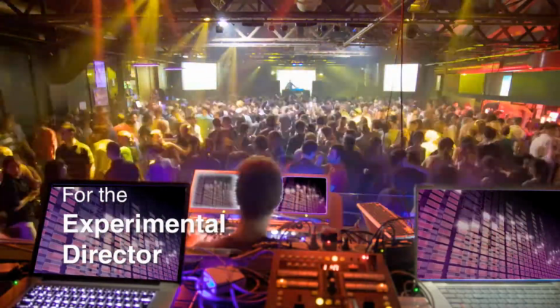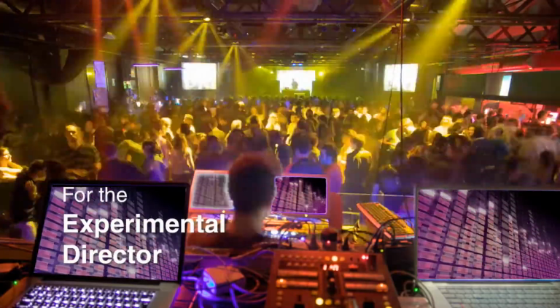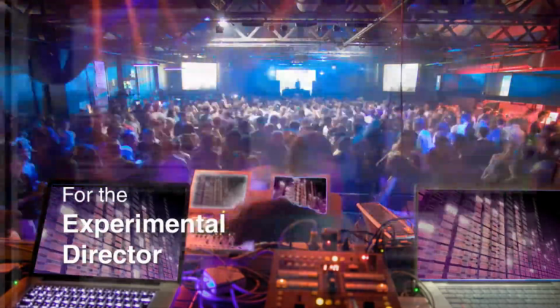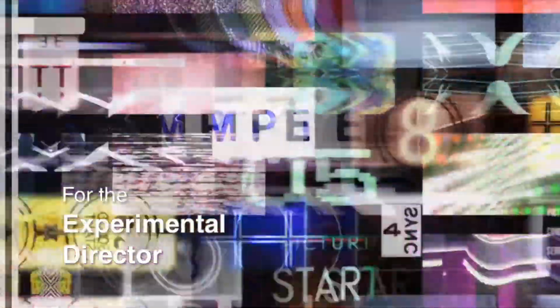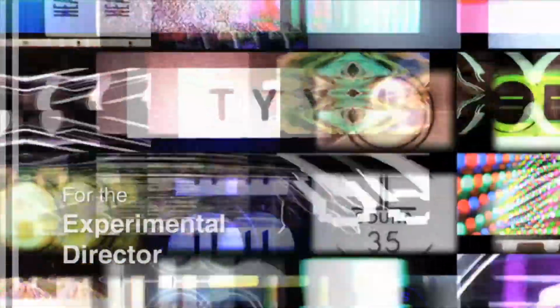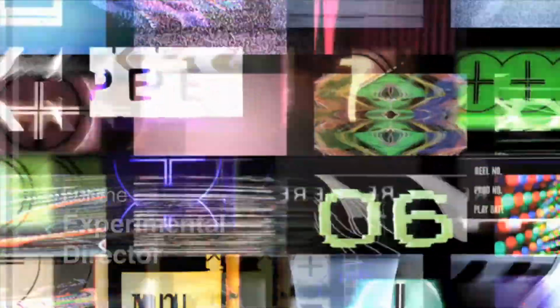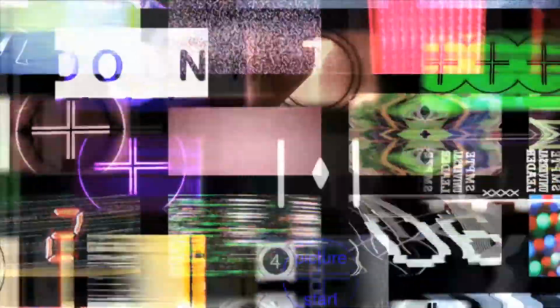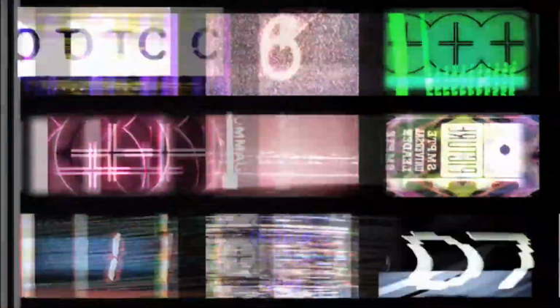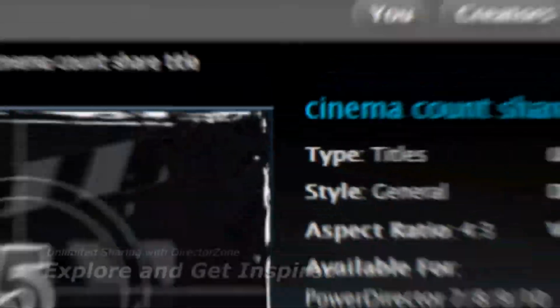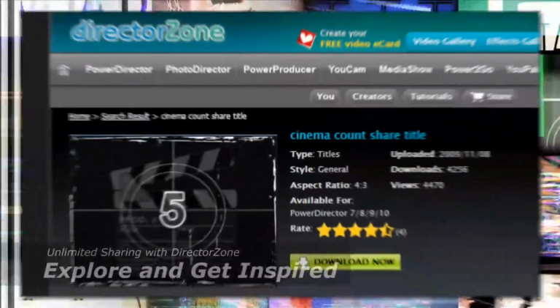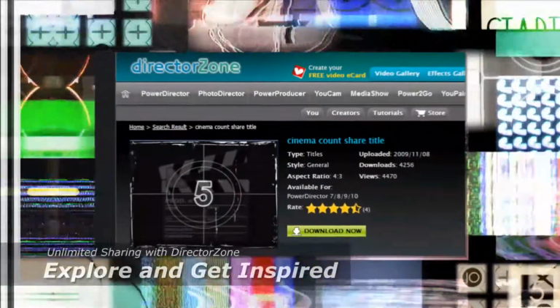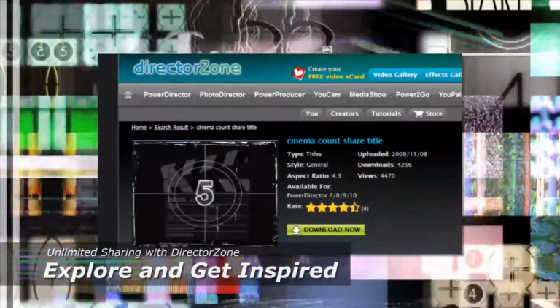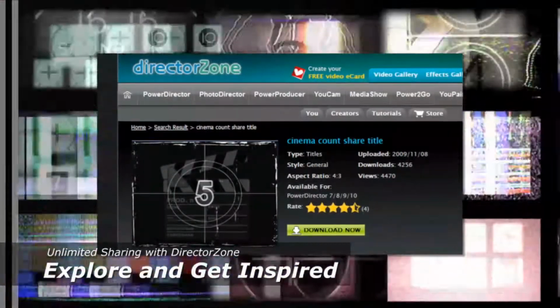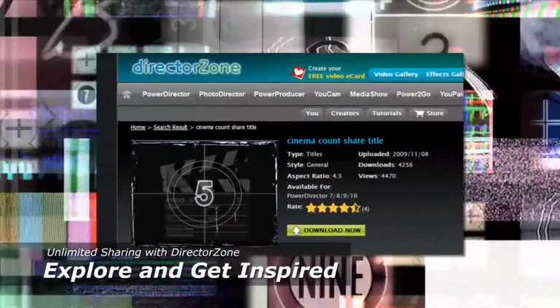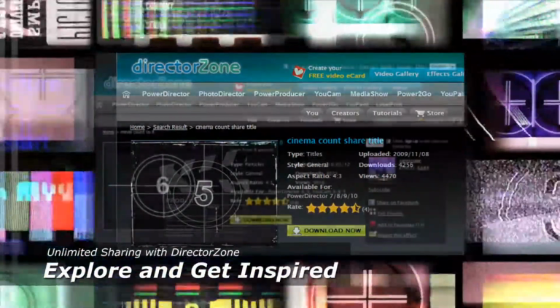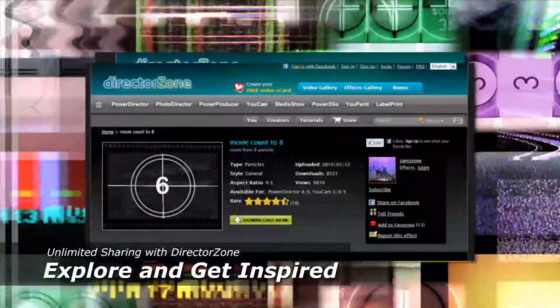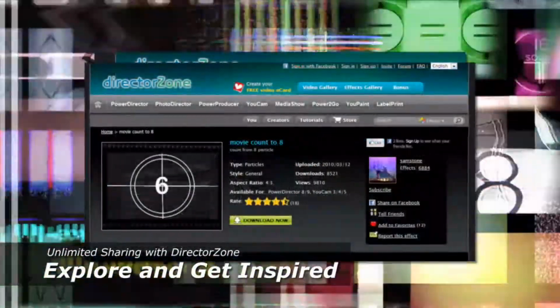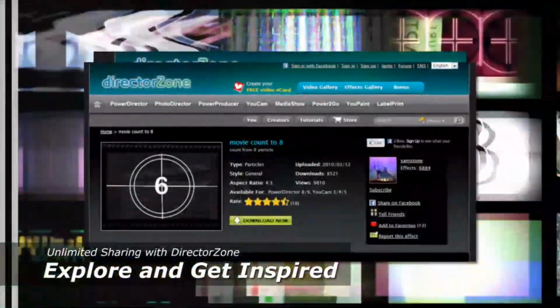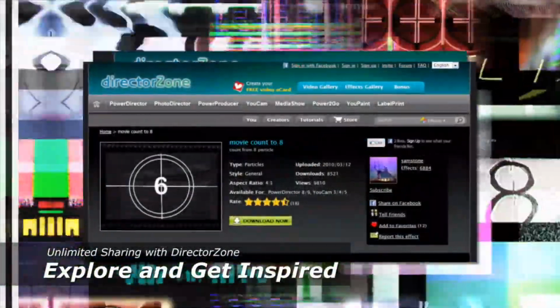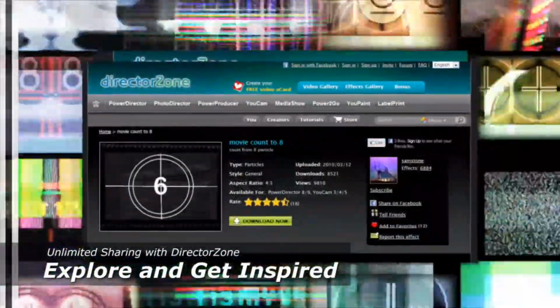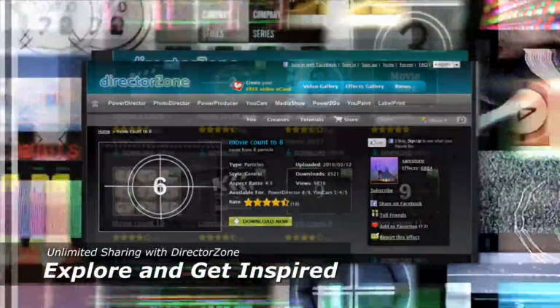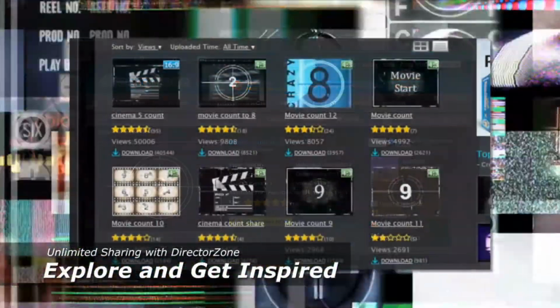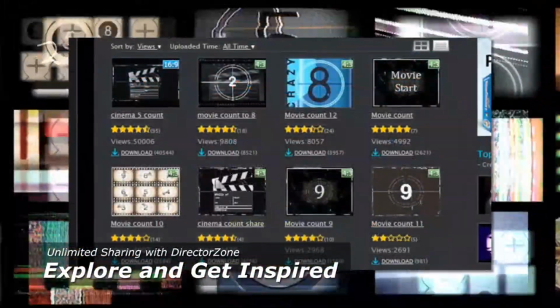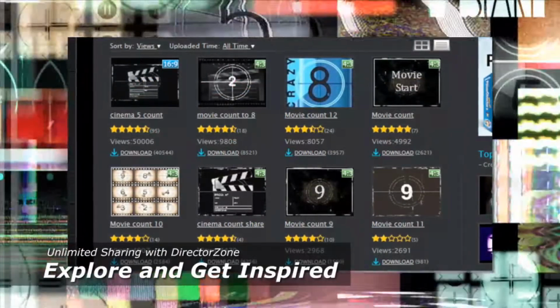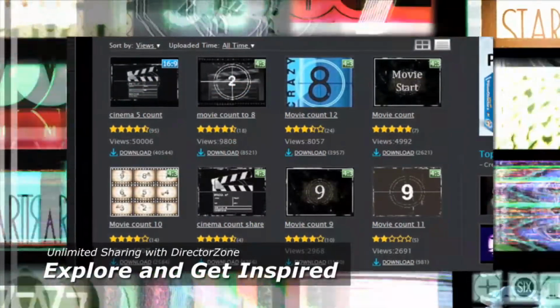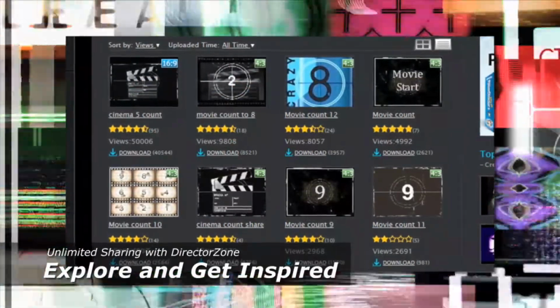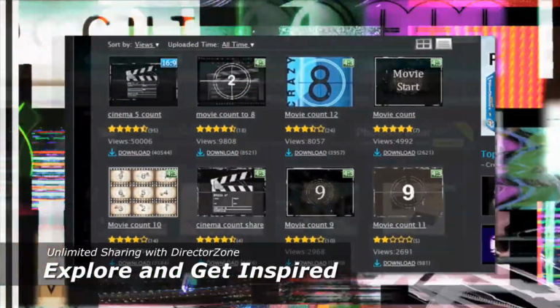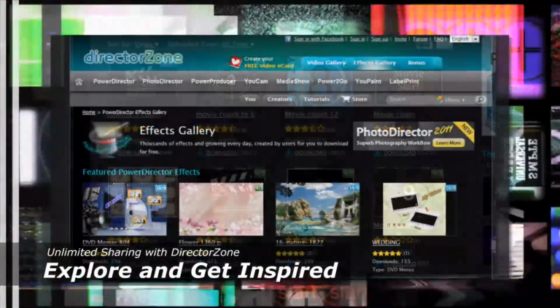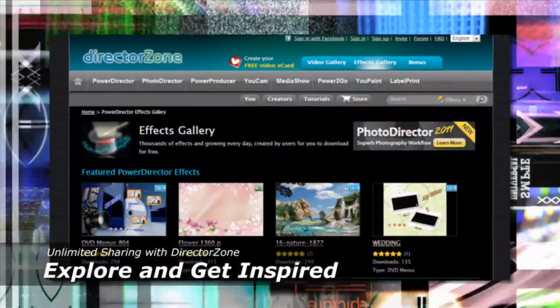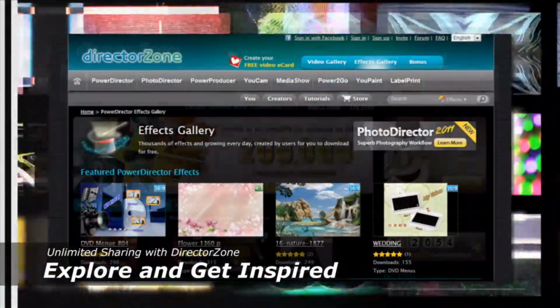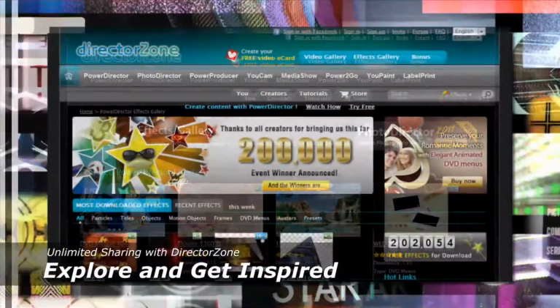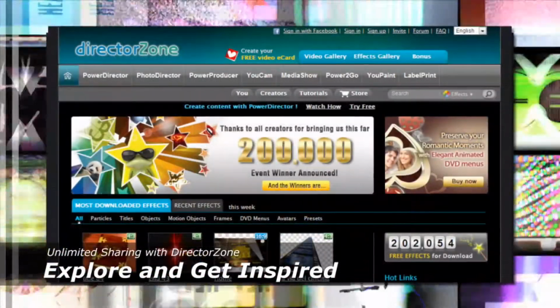Never worry about running out of ideas. At DirectorZone, the largest video editing website, you are surrounded with a large community of video editors to share templates, ideas, videos and inspirations.